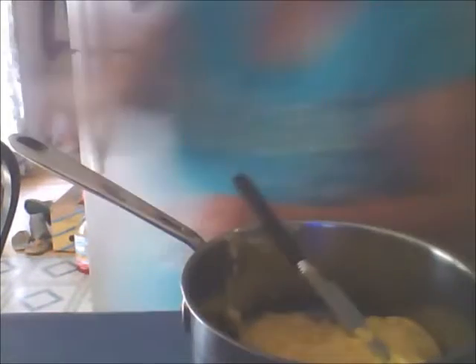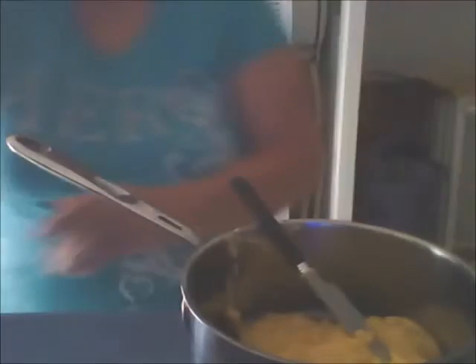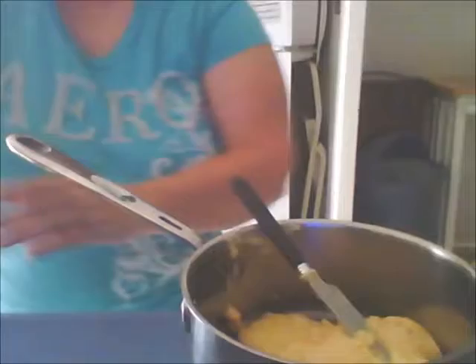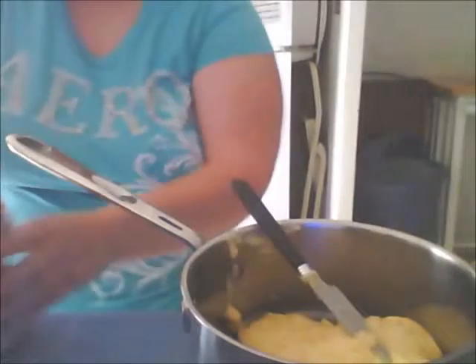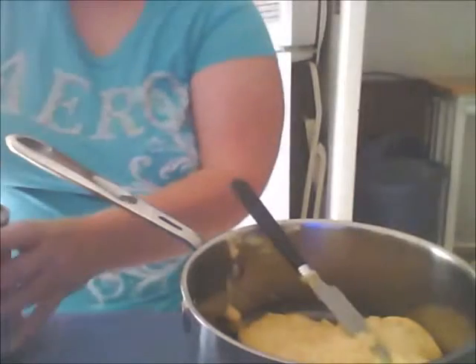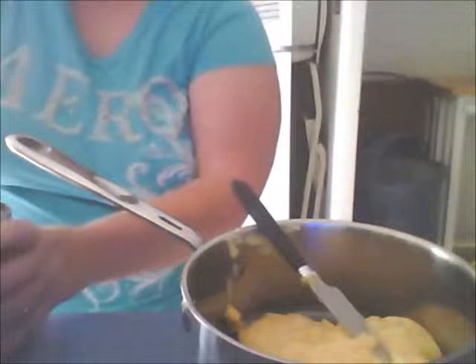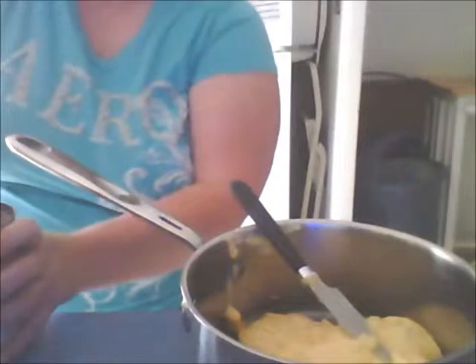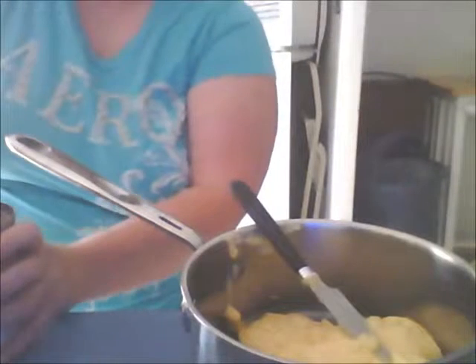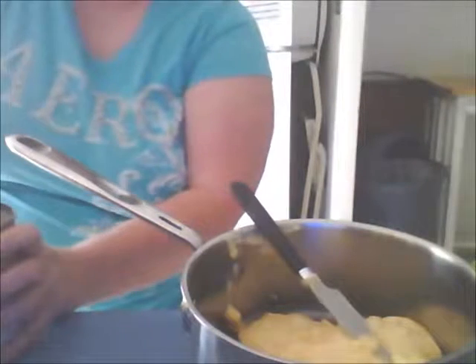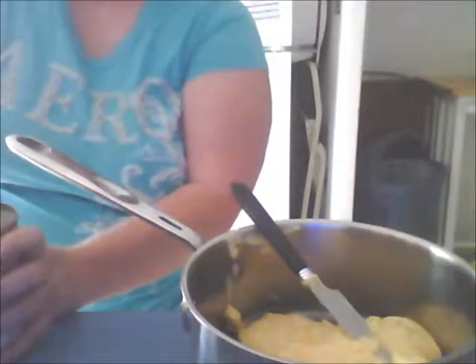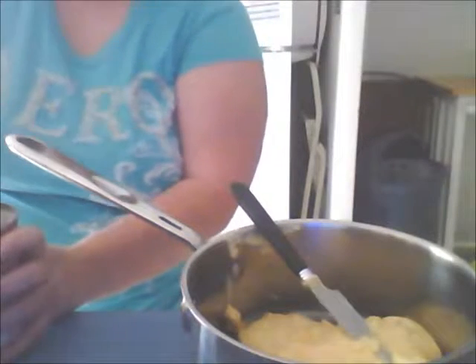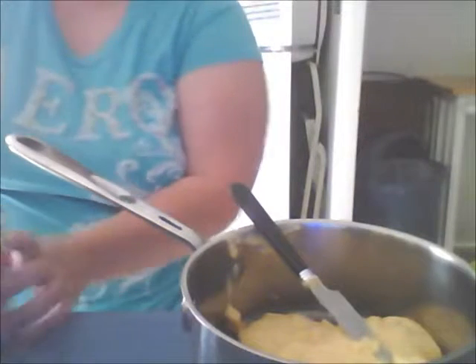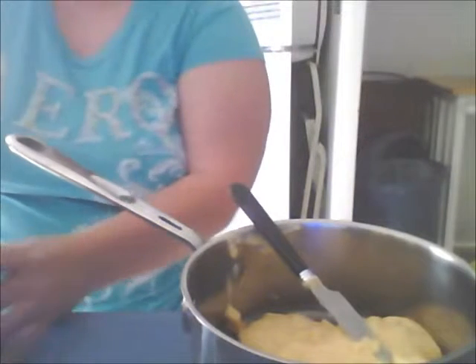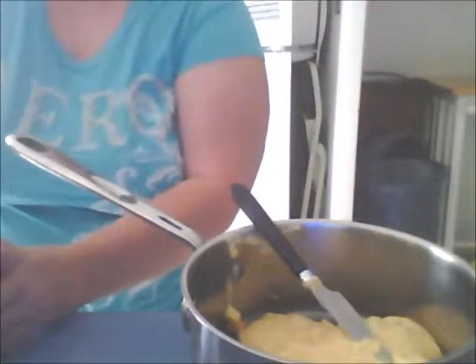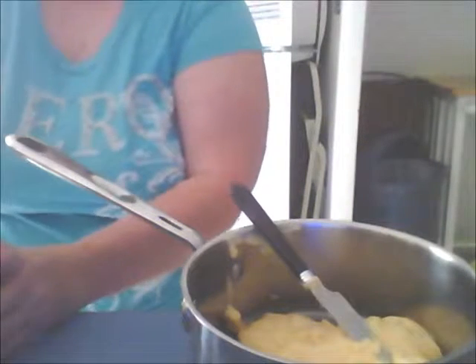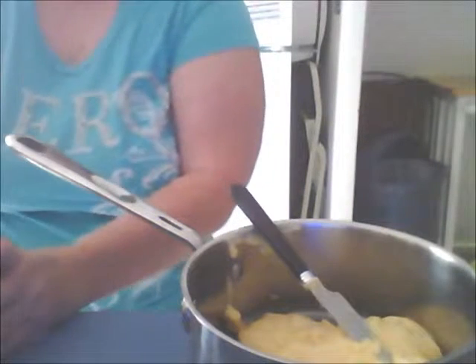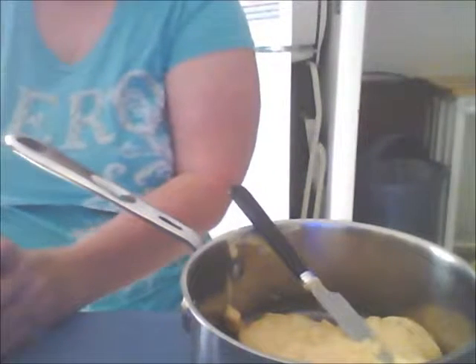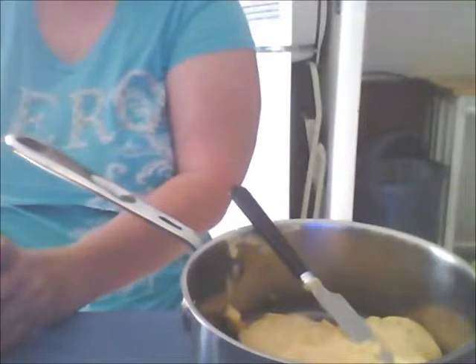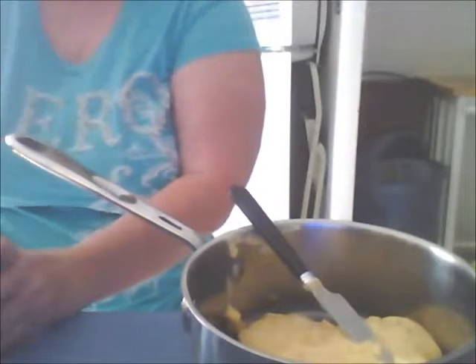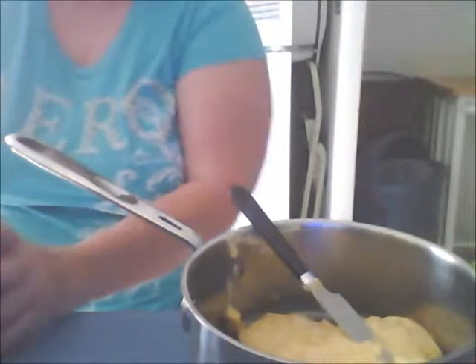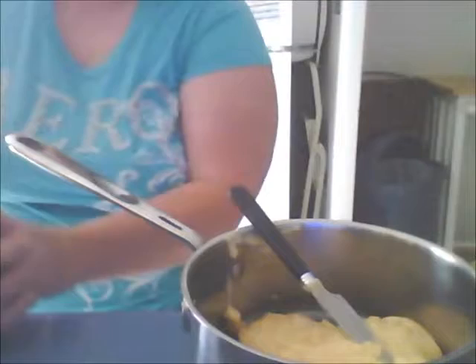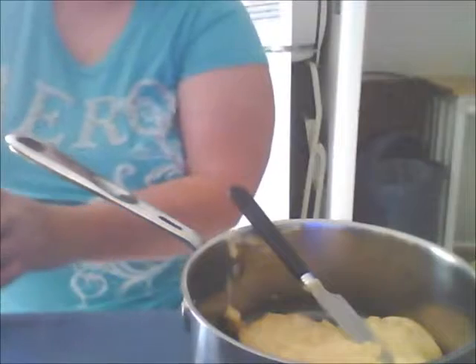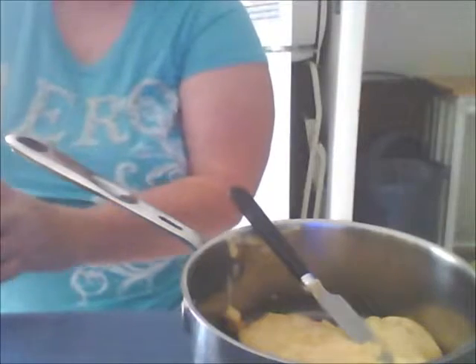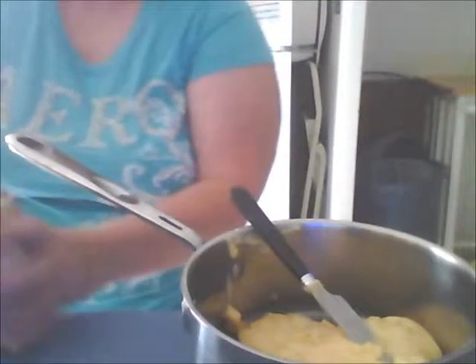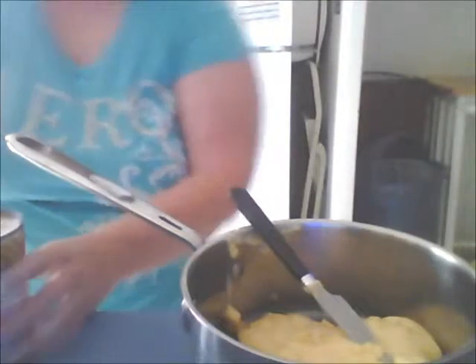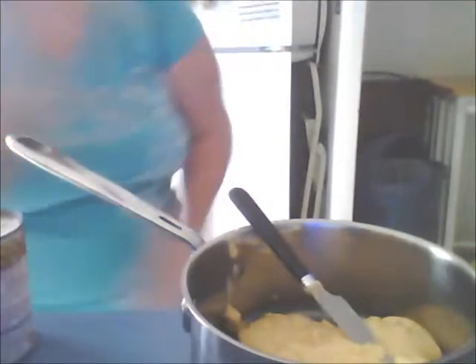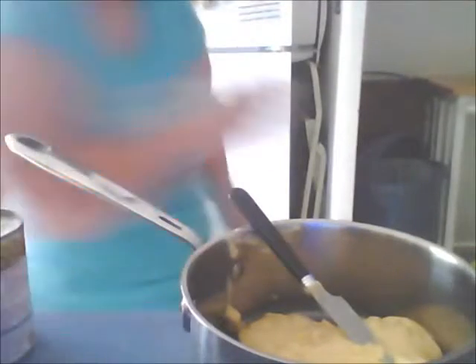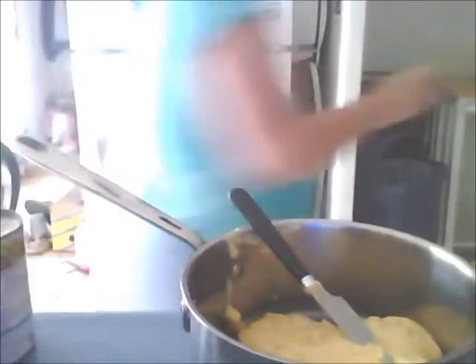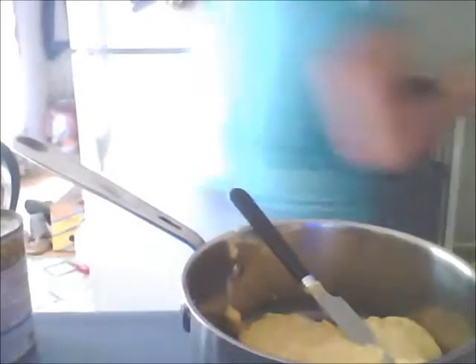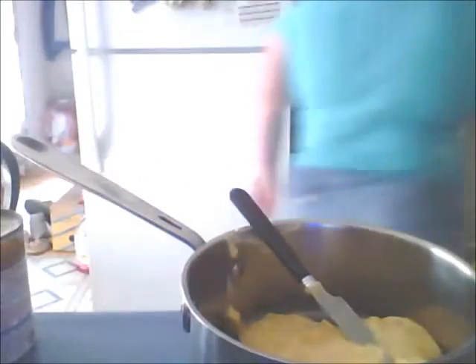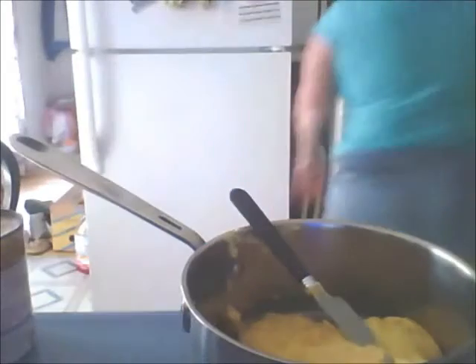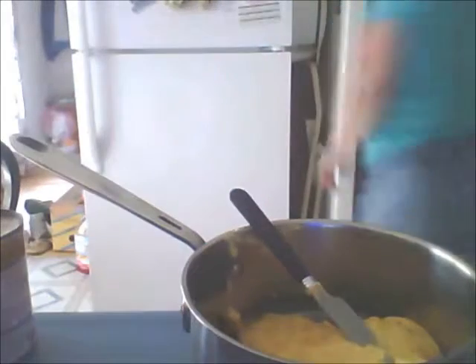Now I'm going to add the cream of mushroom. You can make this your own — you can add cream of mushroom, cream of chicken, cream of celery, whatever cream base you want.